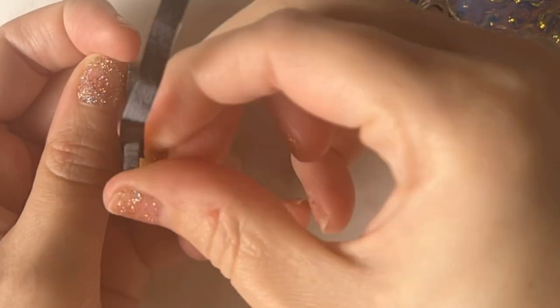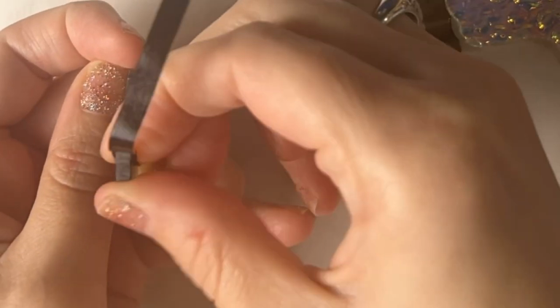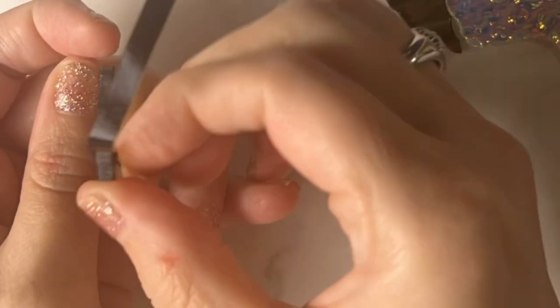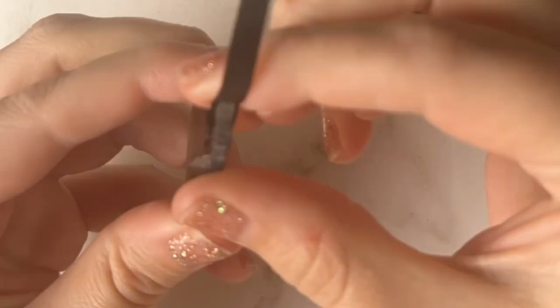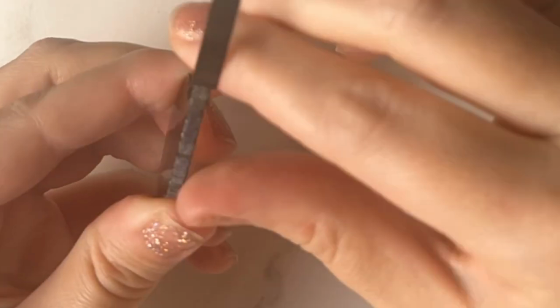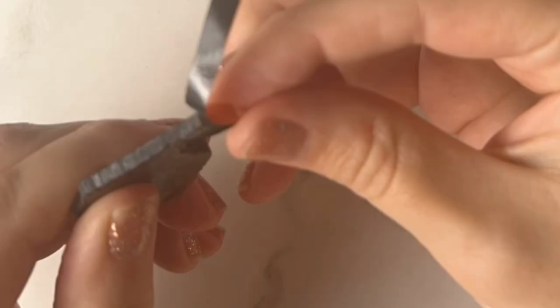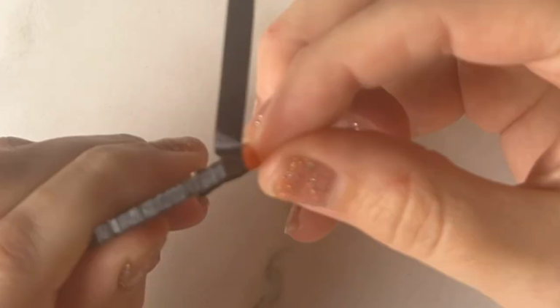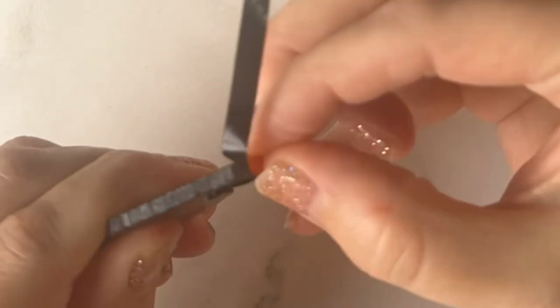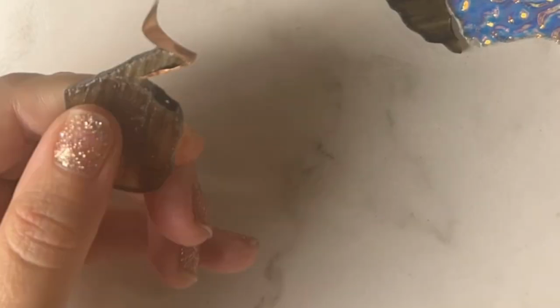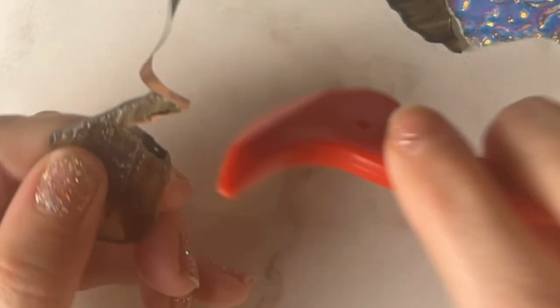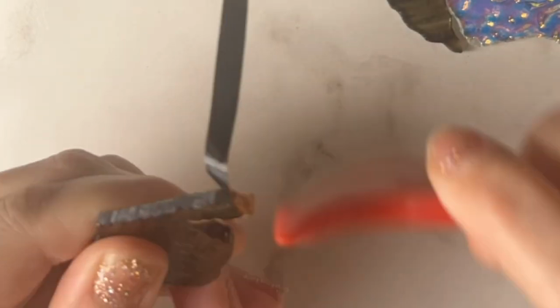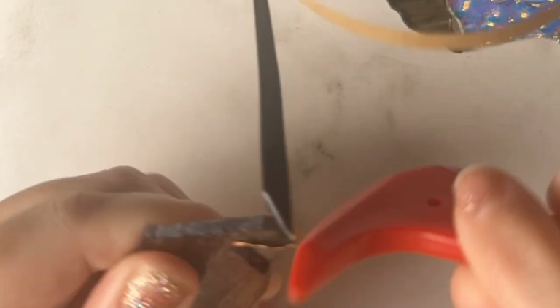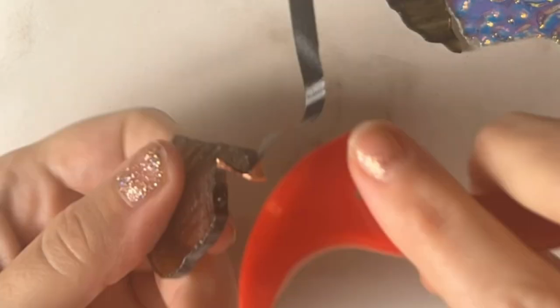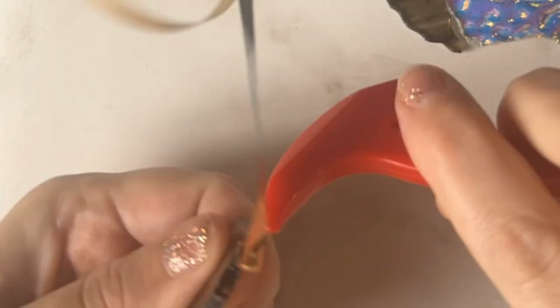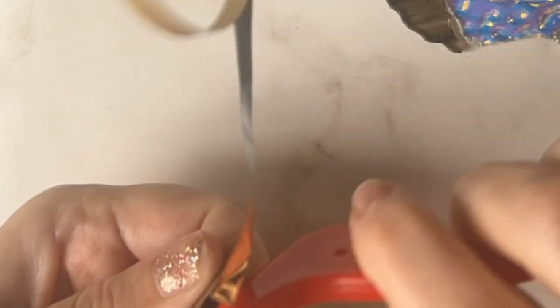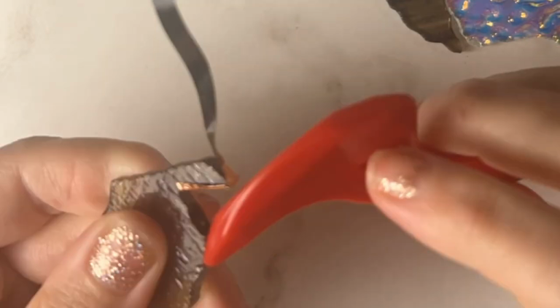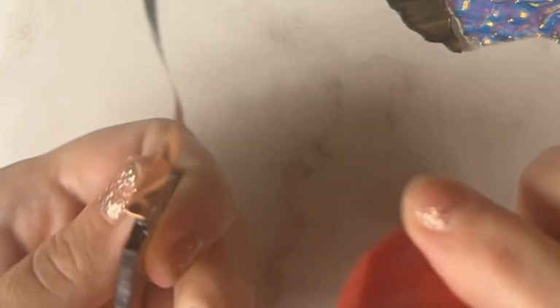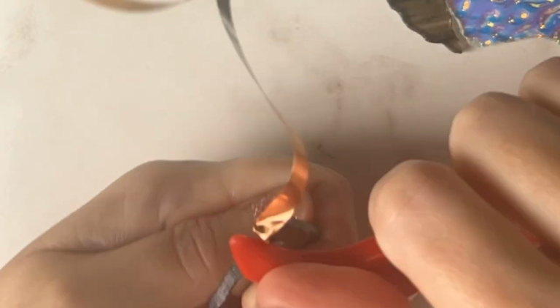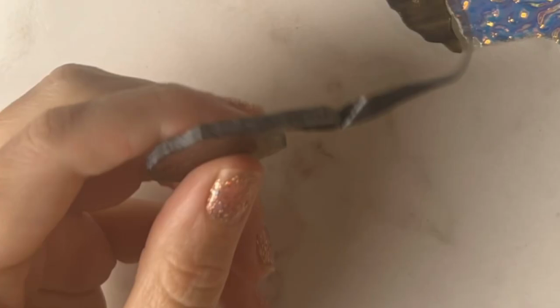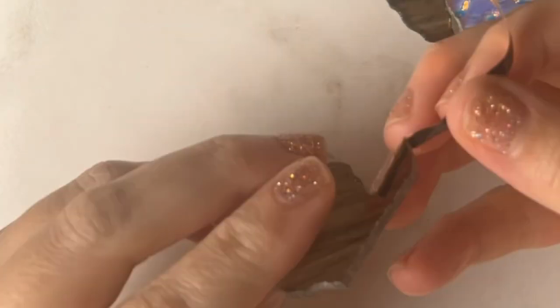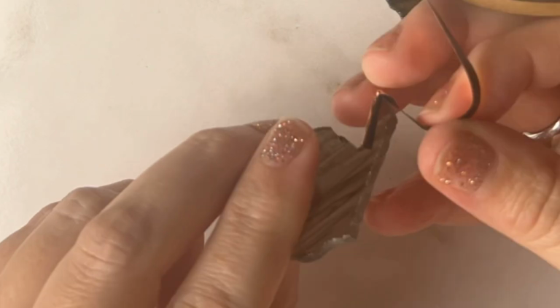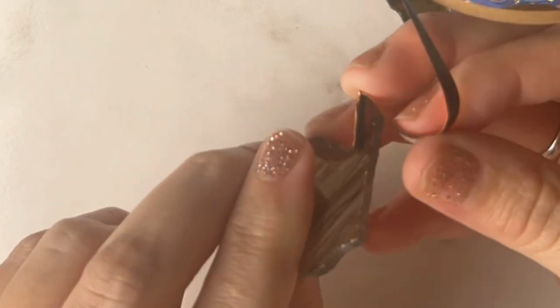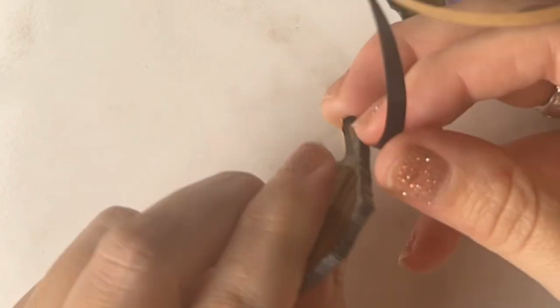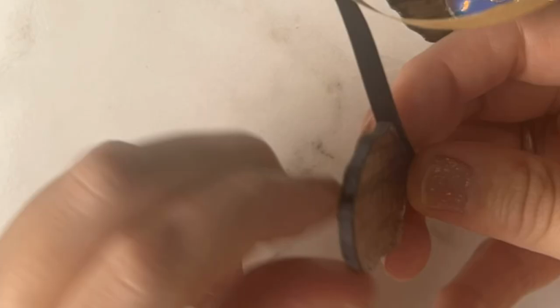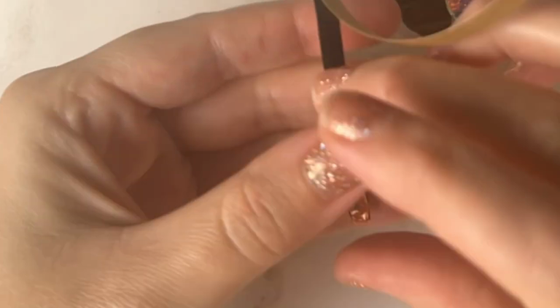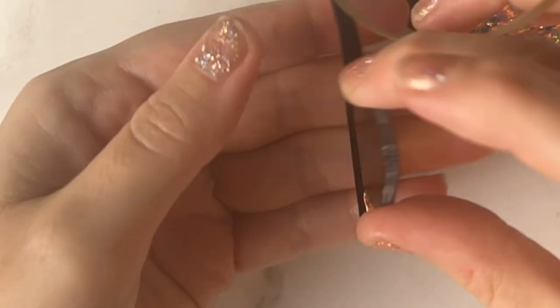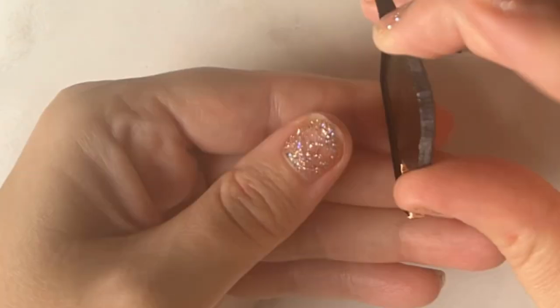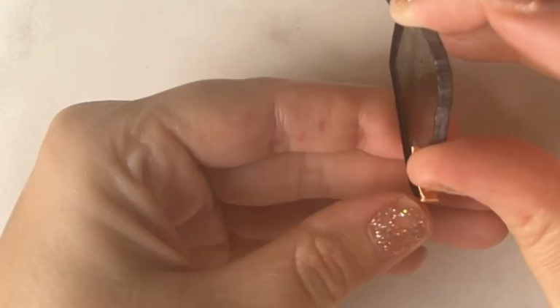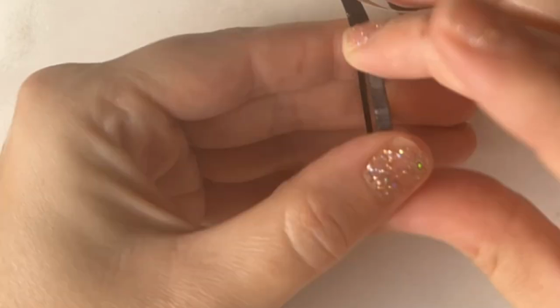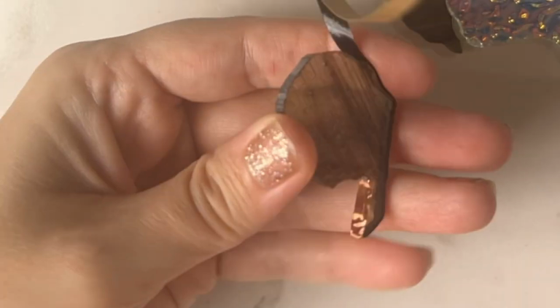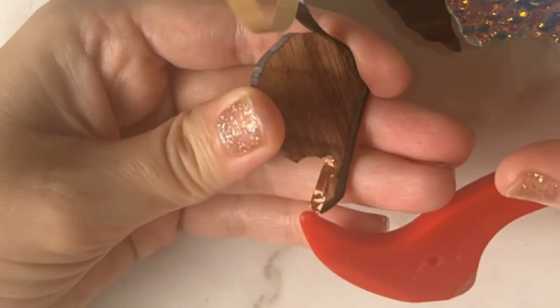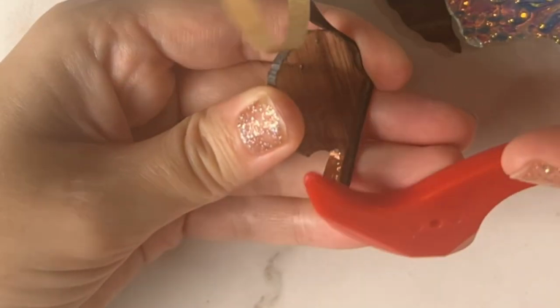I first have a pattern cut out and placed on the desired glass with rubber cement. I then use my Tors 3 ring saw to cut along the outline of the pattern.